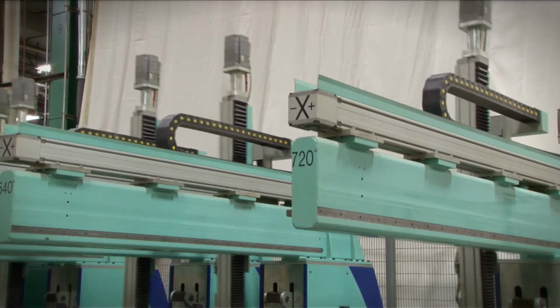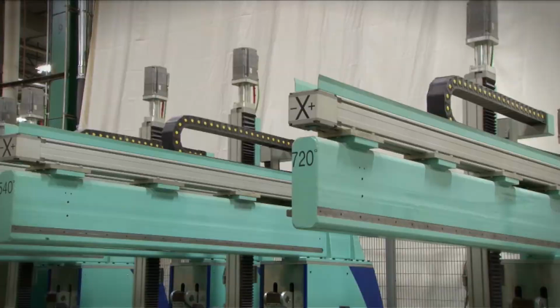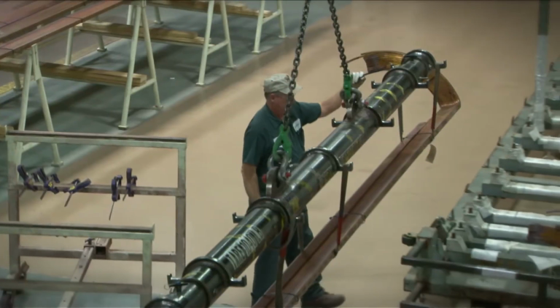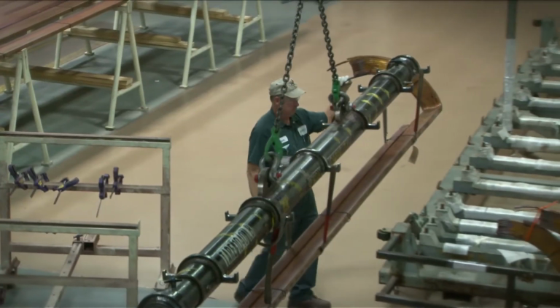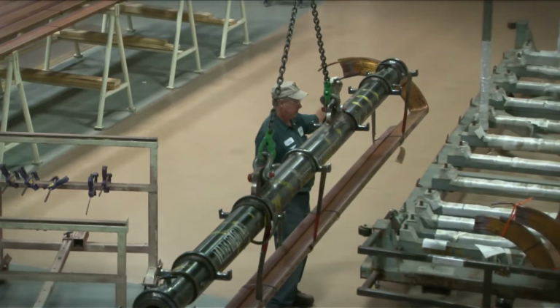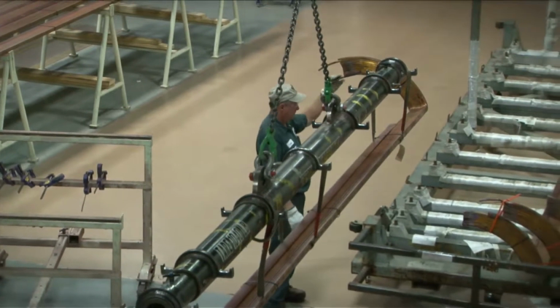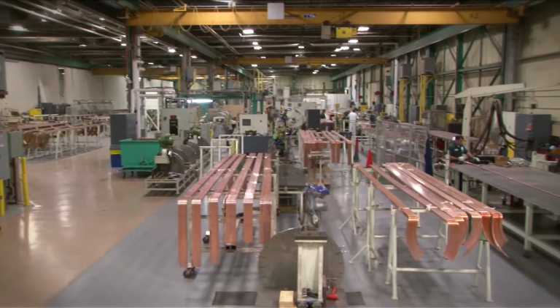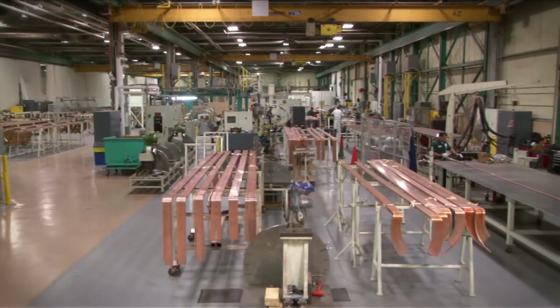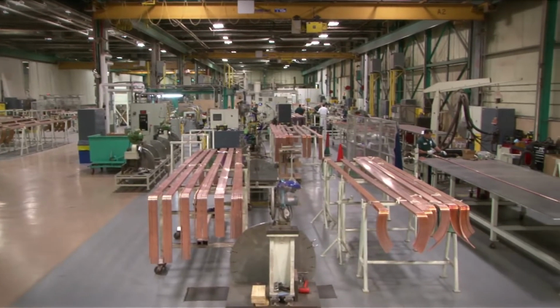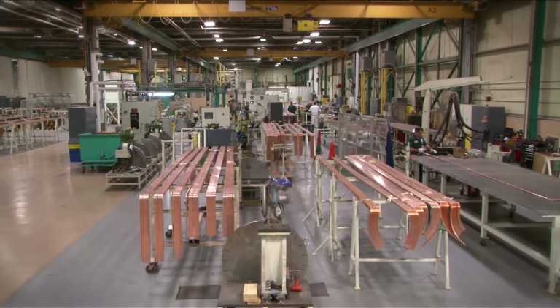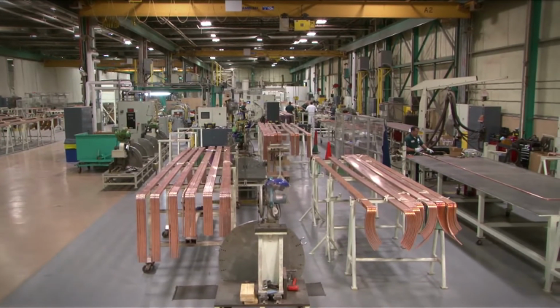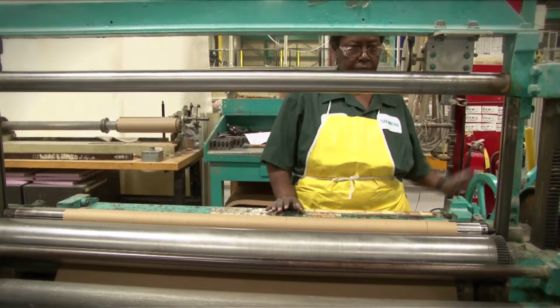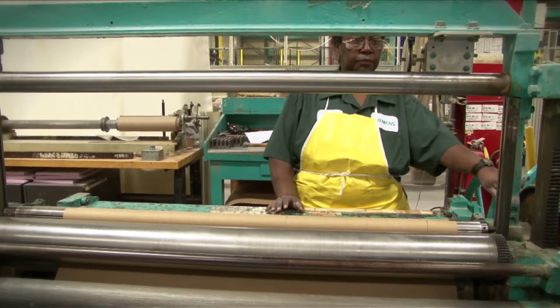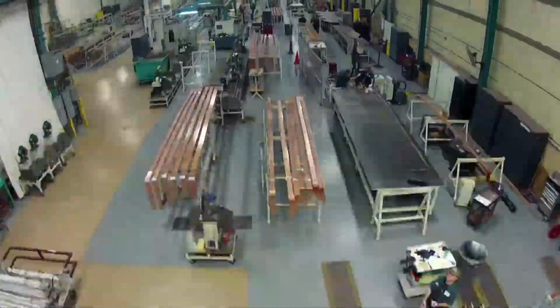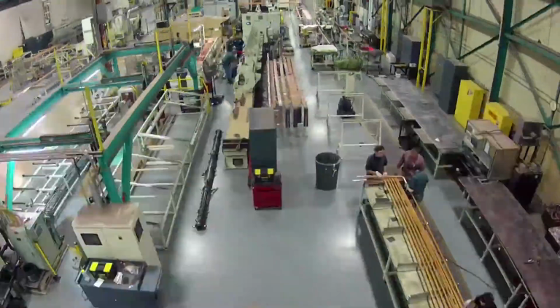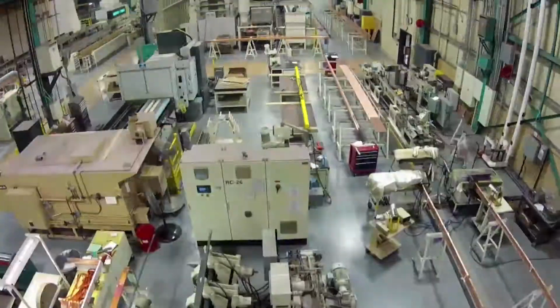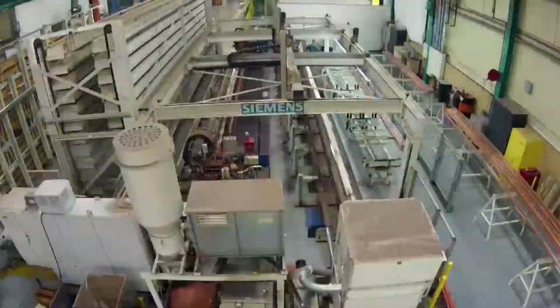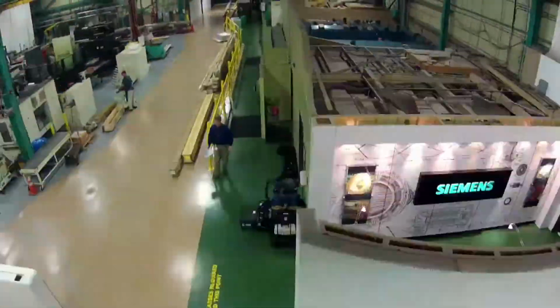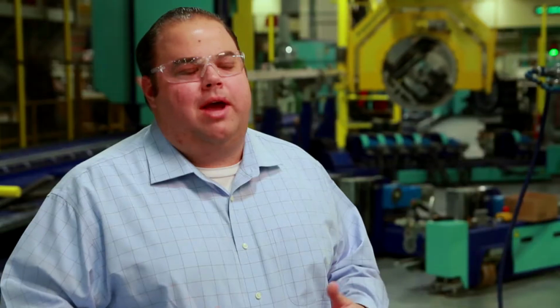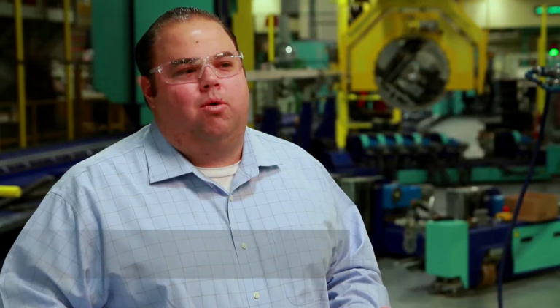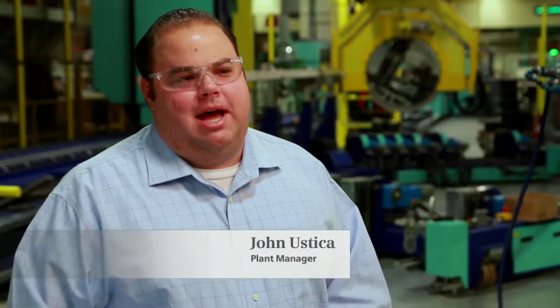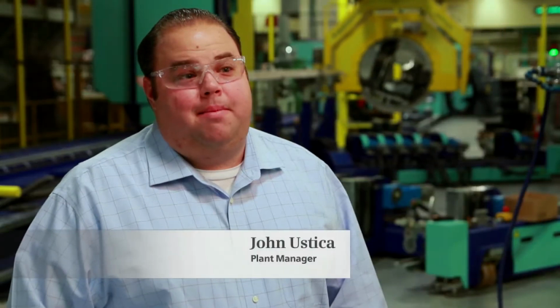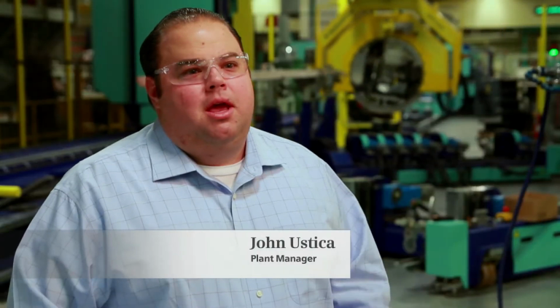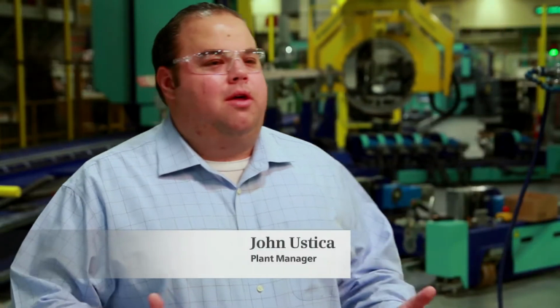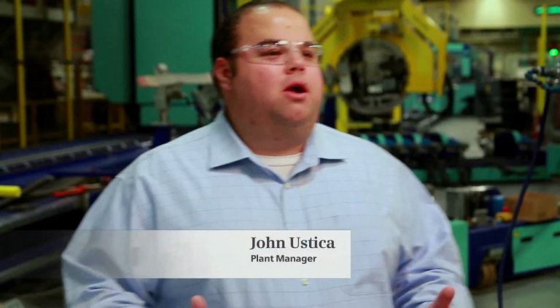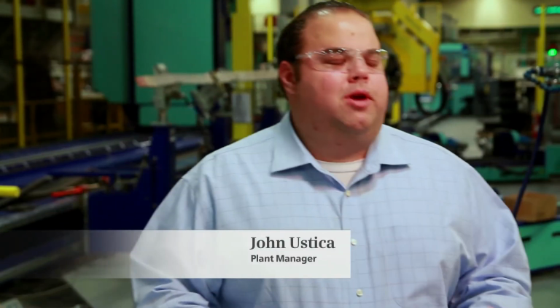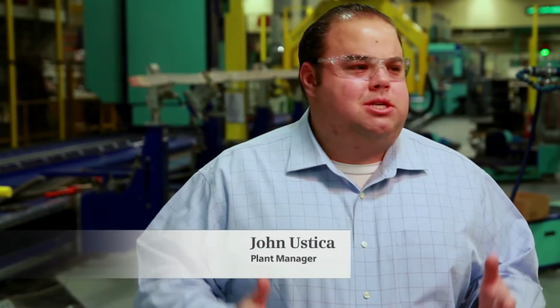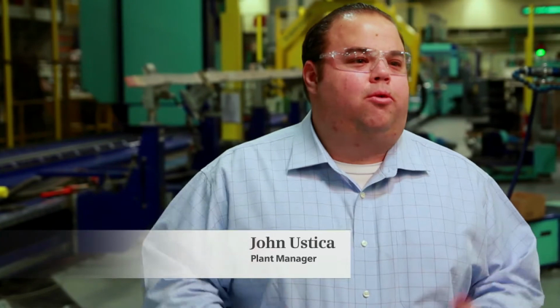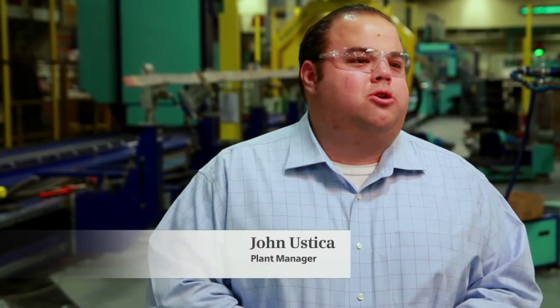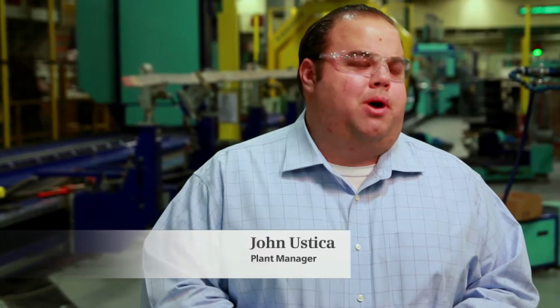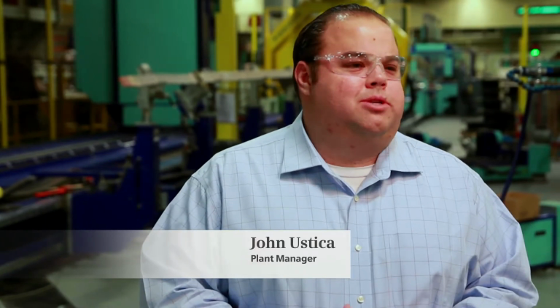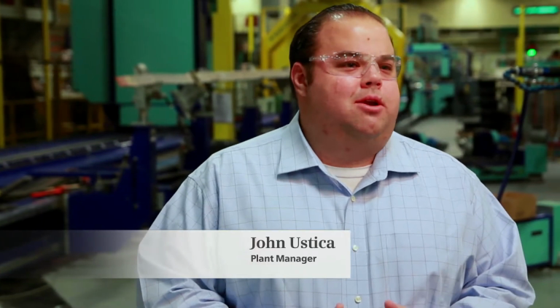Siemens Fort Payne is a 200,000 square foot manufacturing facility located in Northeast Alabama. We are the Americas region center for electrical components for Siemens Energy.